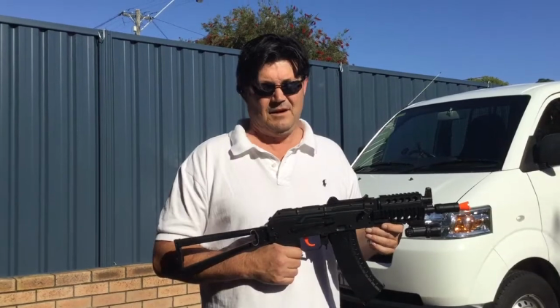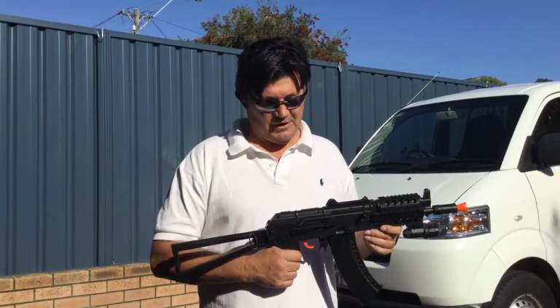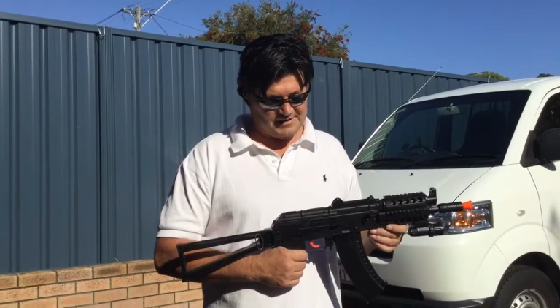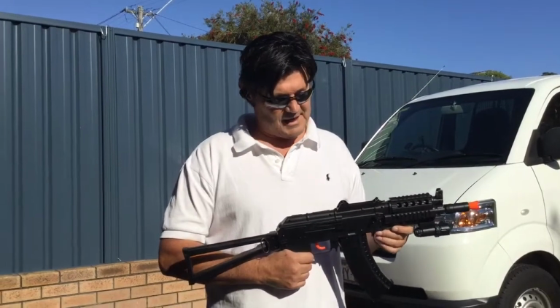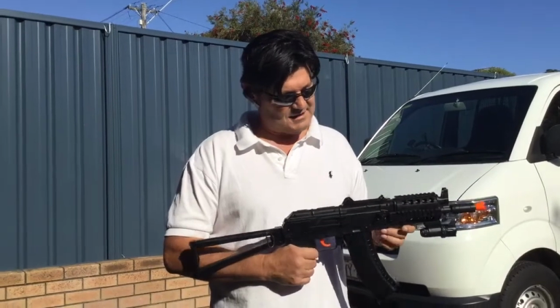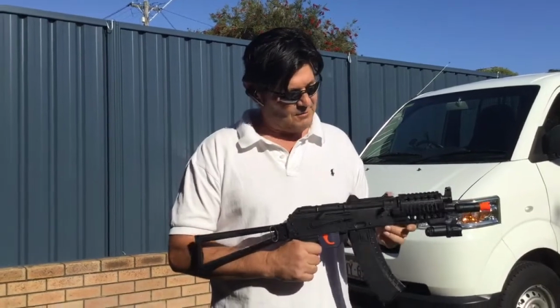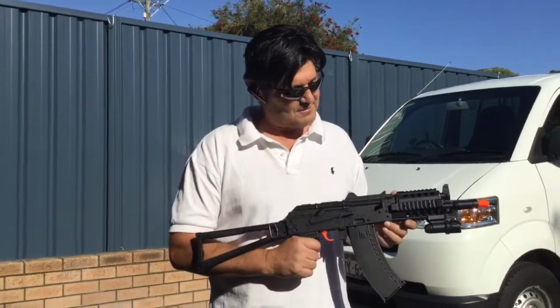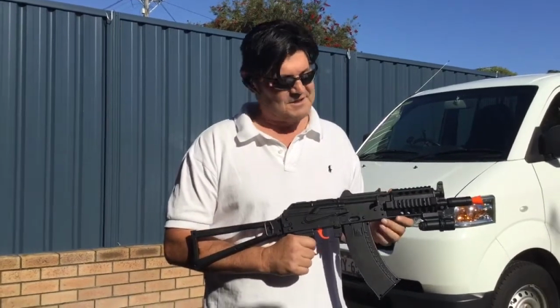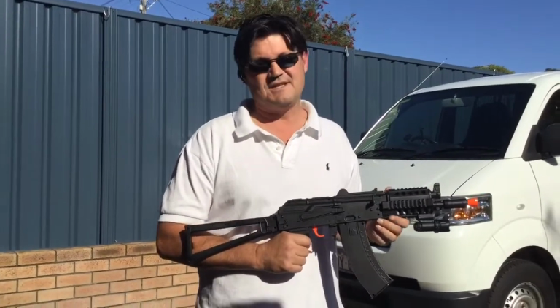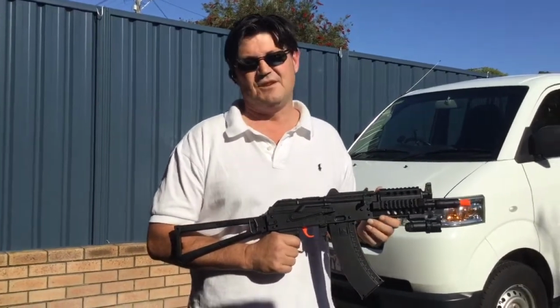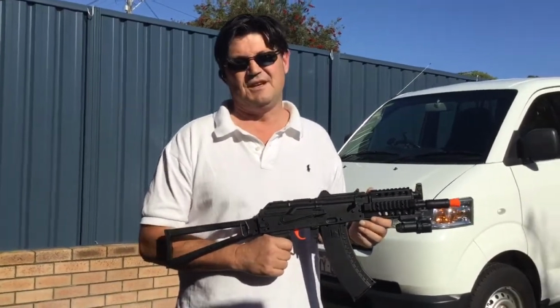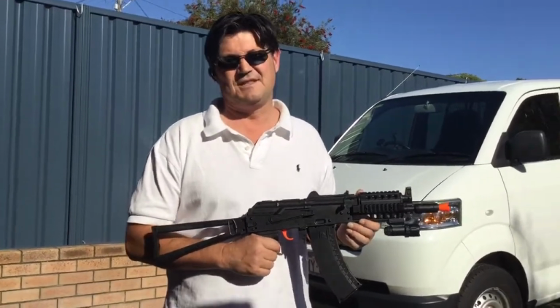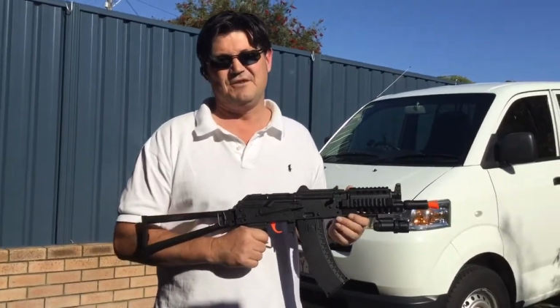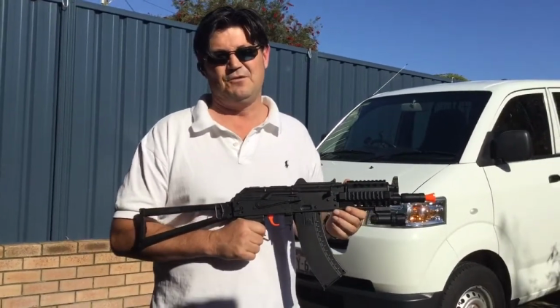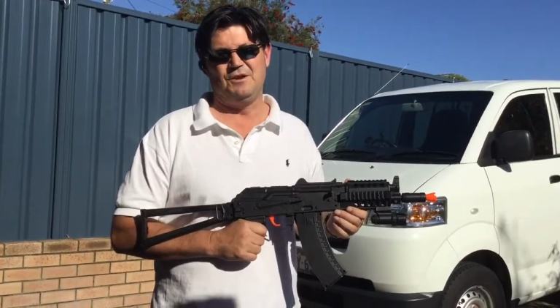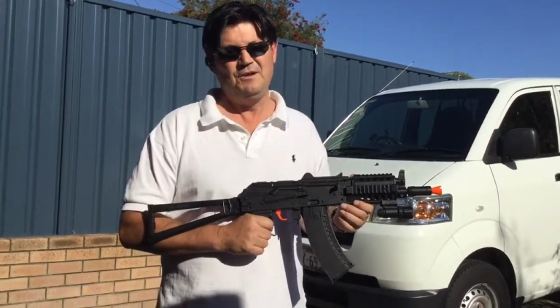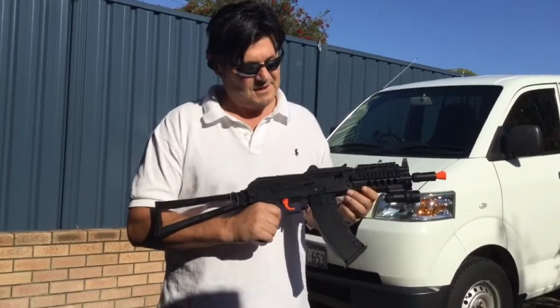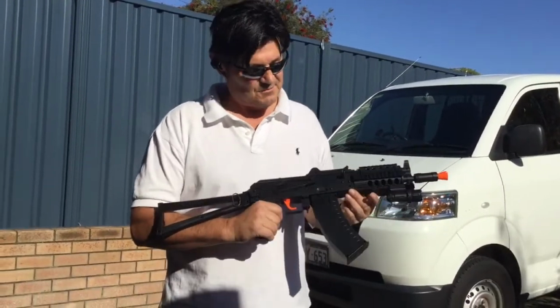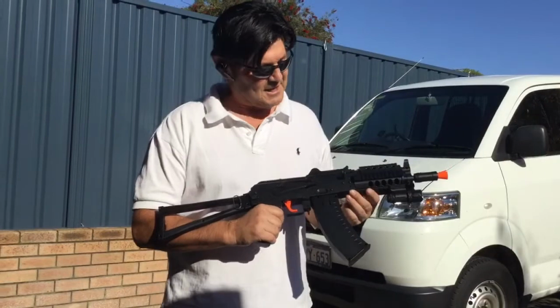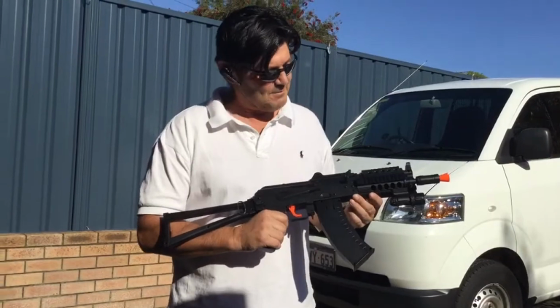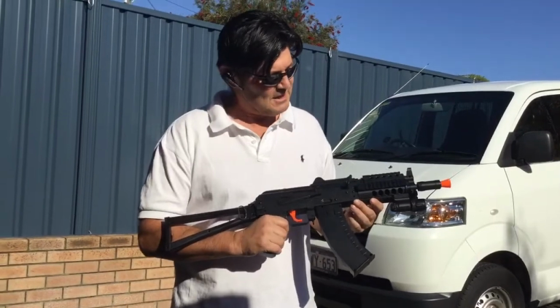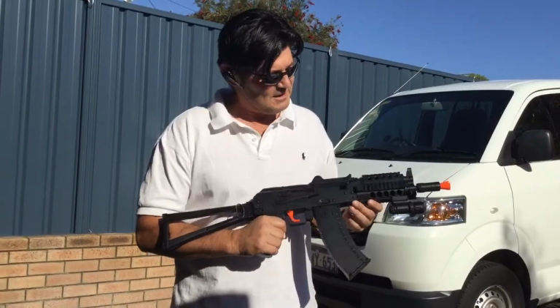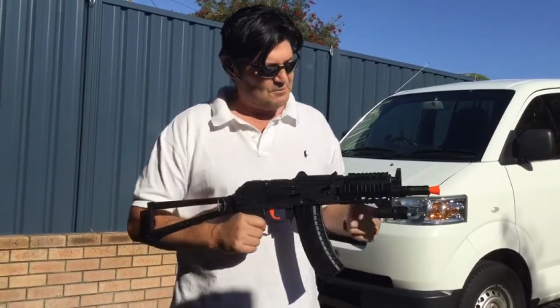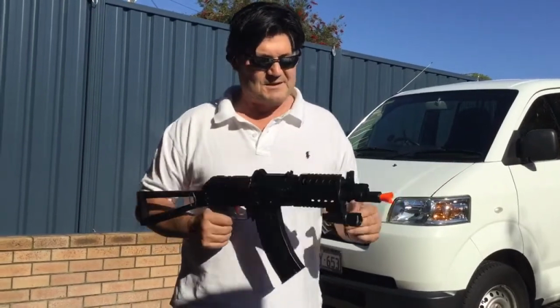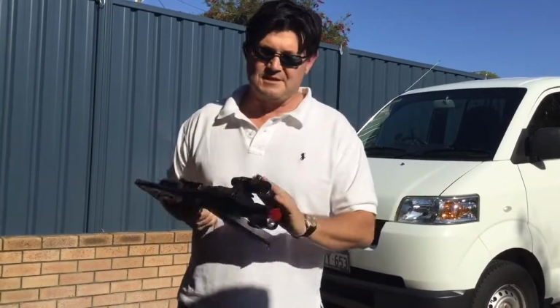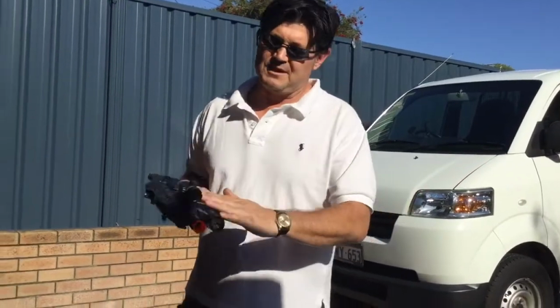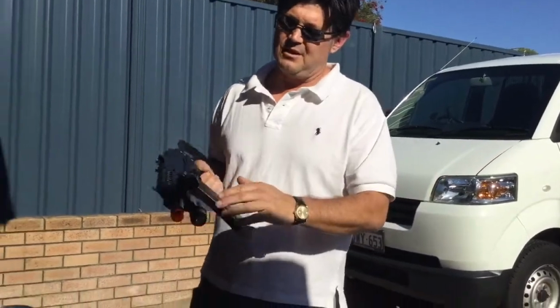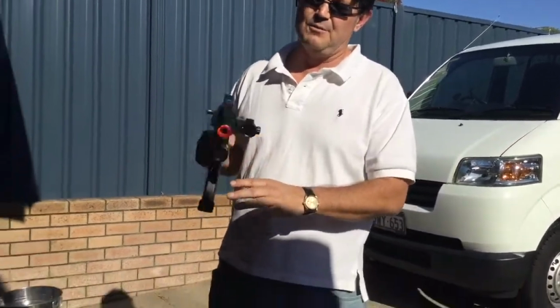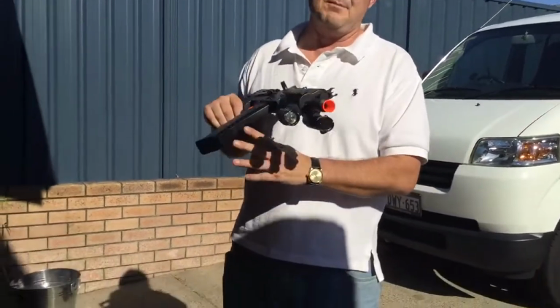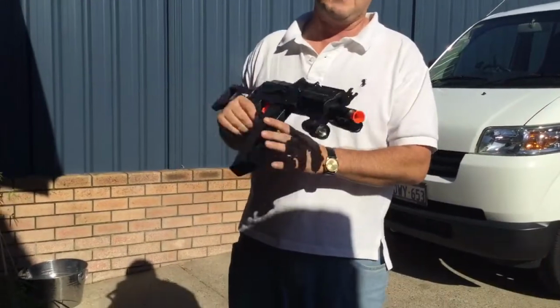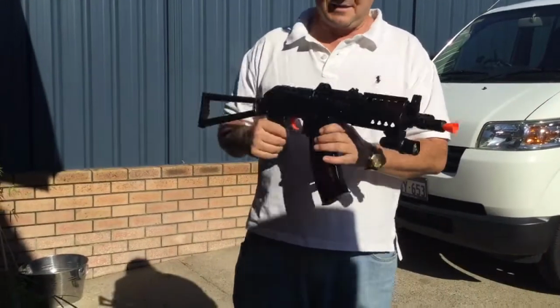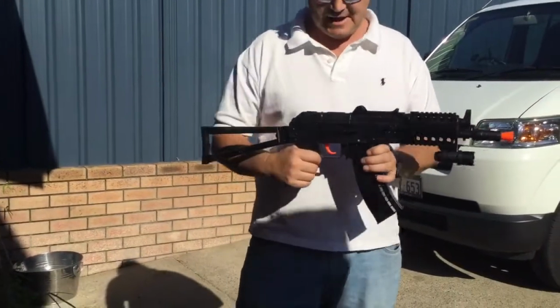Hi guys and welcome to the test on the 74U. This is the AK Mini. Pull the tactical gear on that we unboxed the other day.